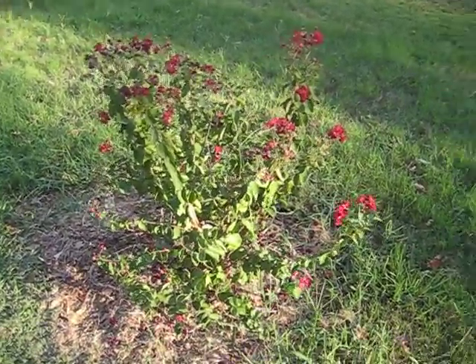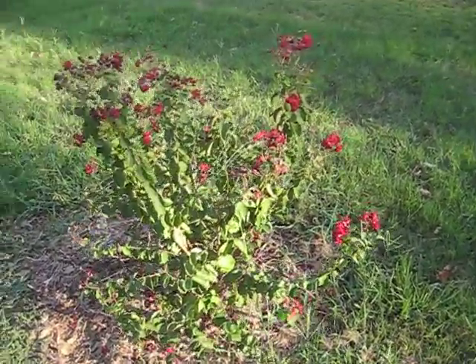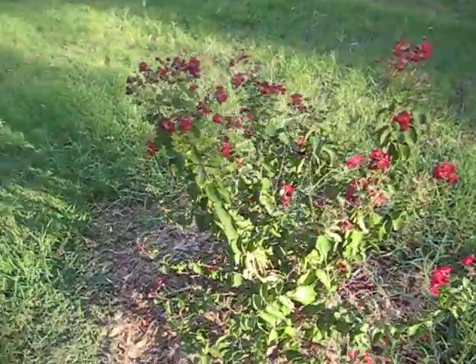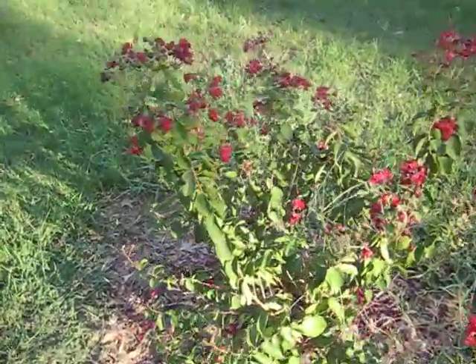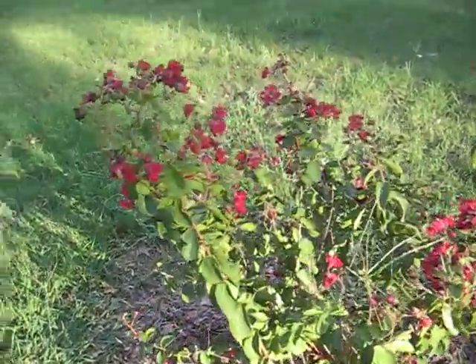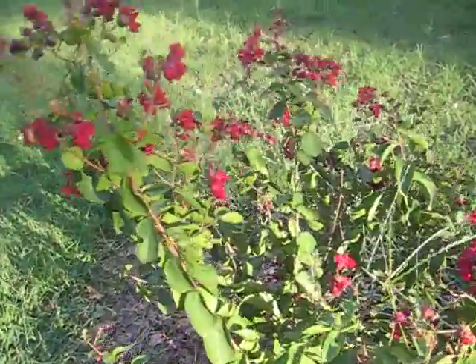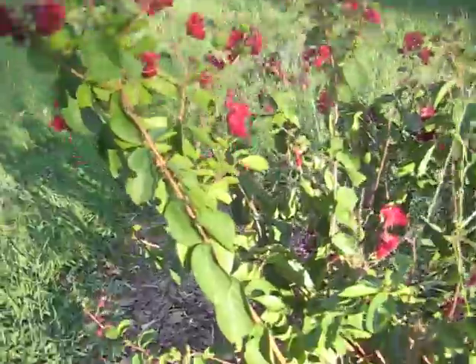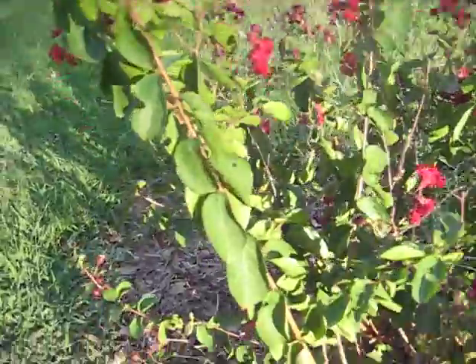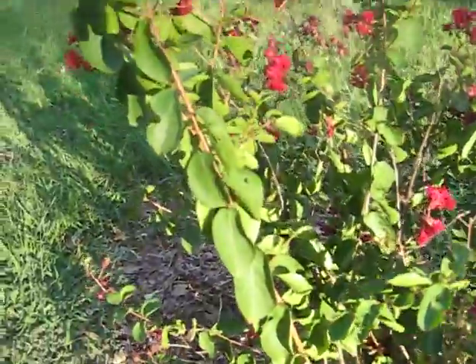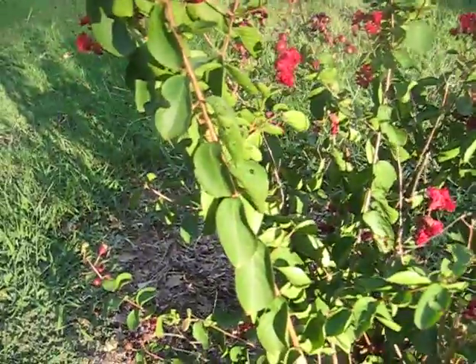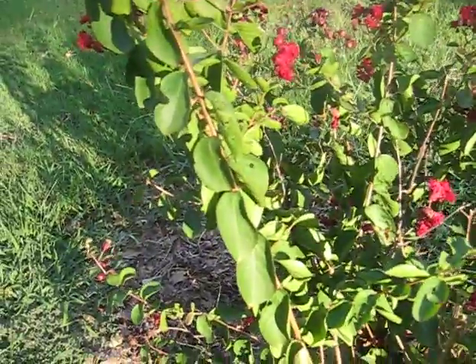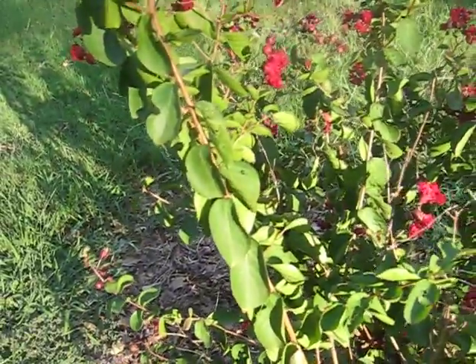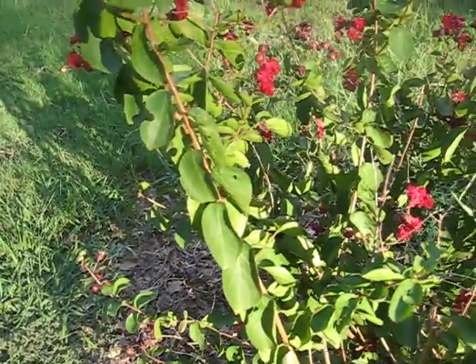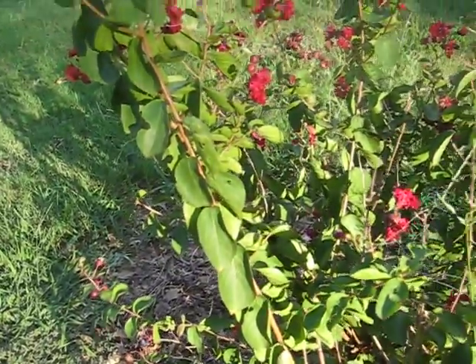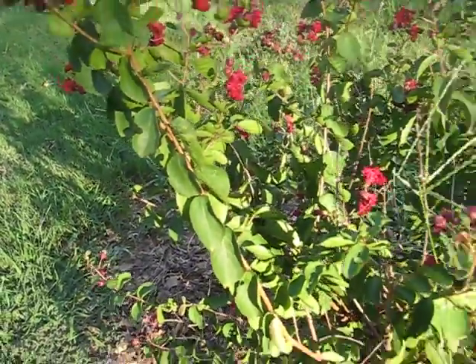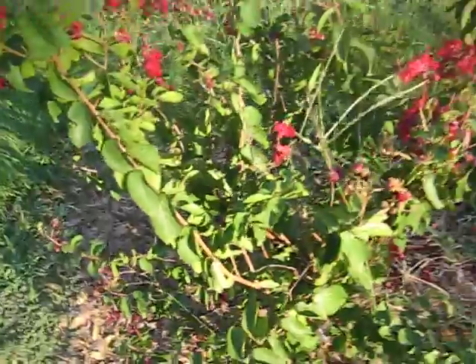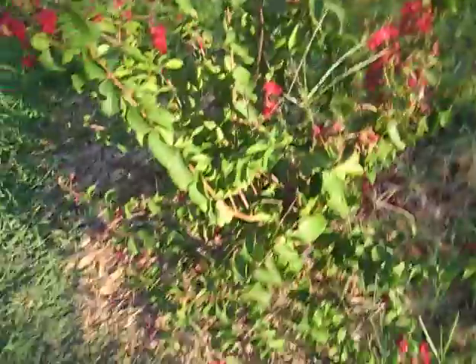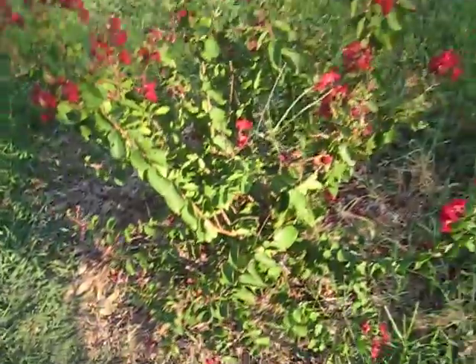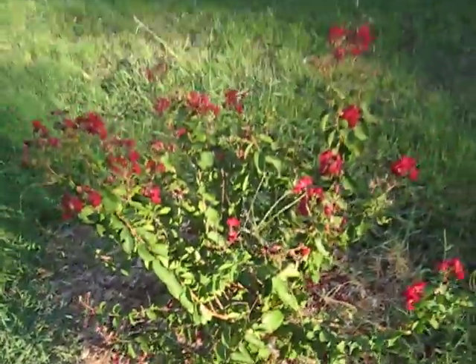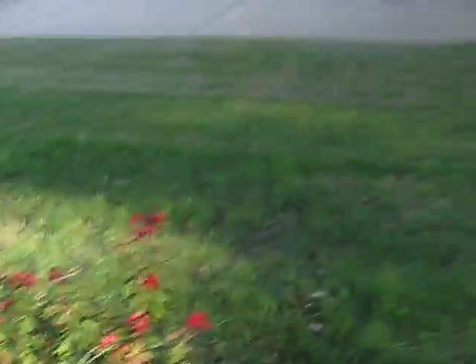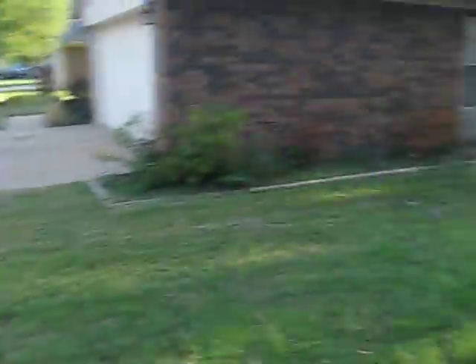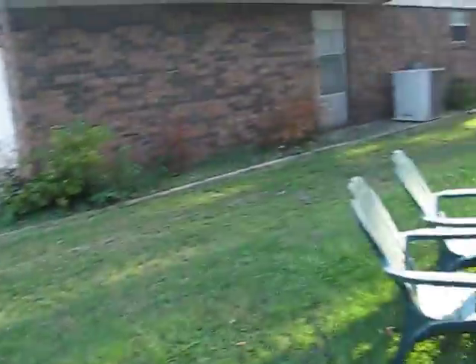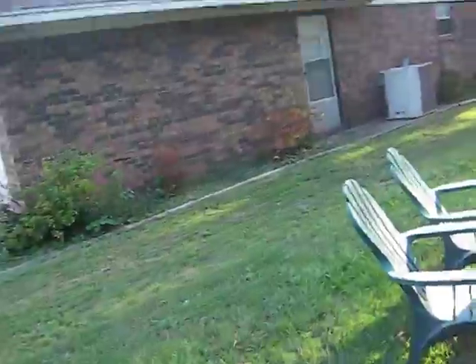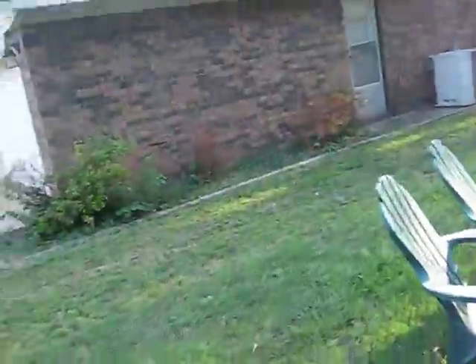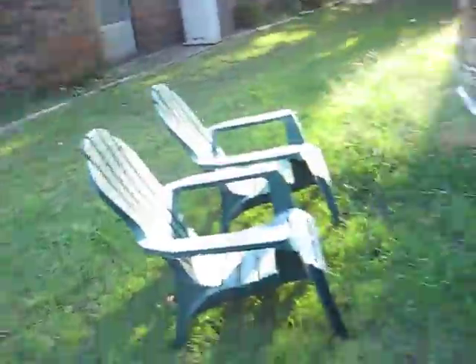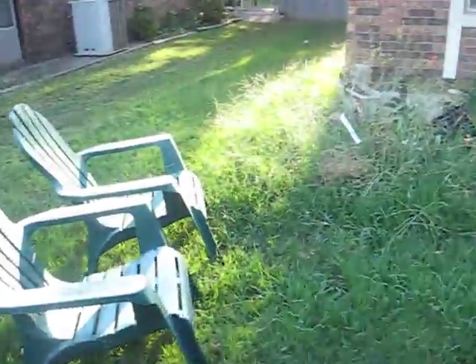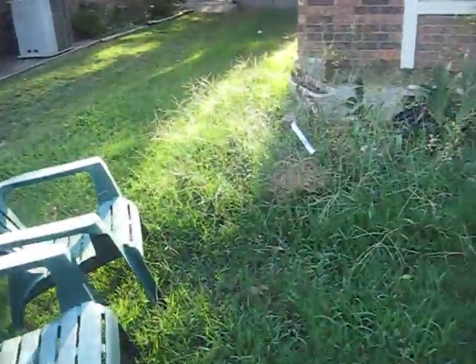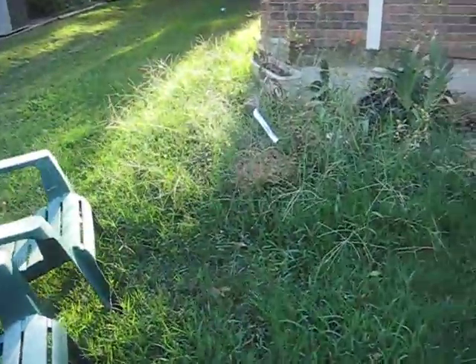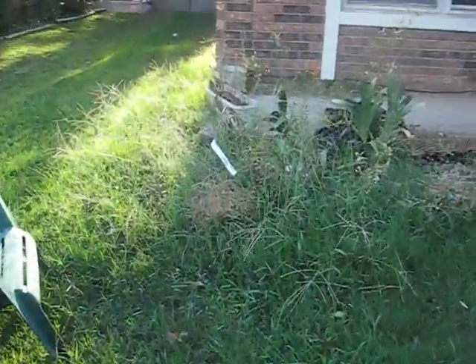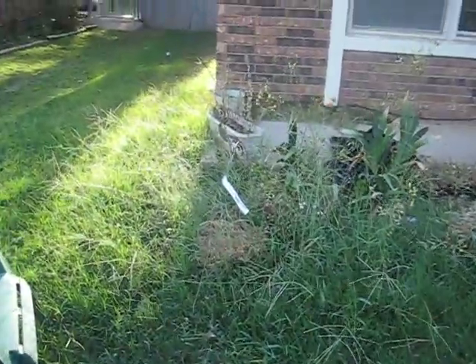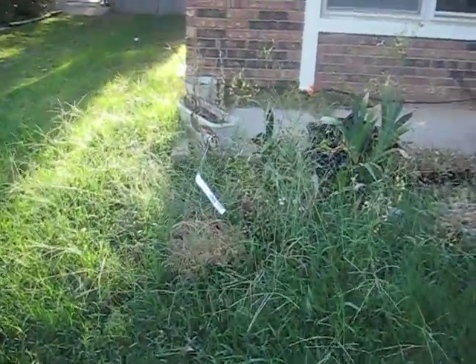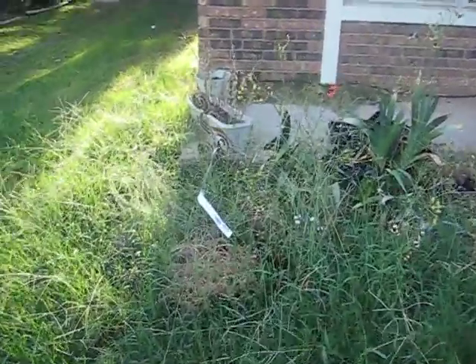Look at how sad her is. See those saggy little leaves? Poor little baby. She'll get some water later, don't worry. So let's move on to the devastation that is my garden.